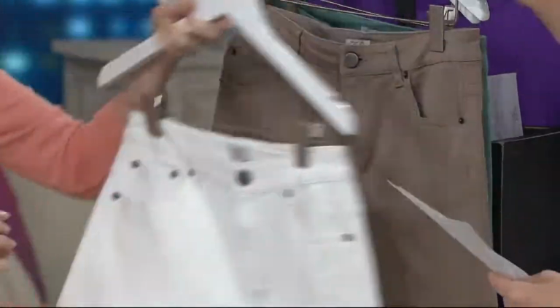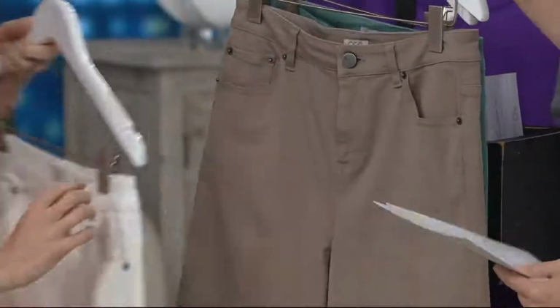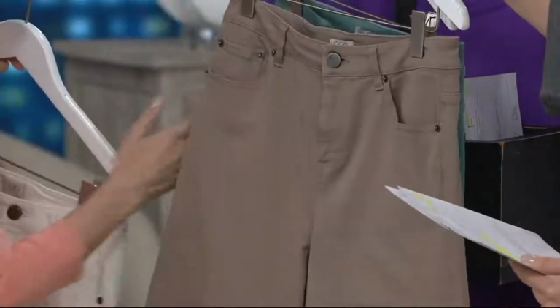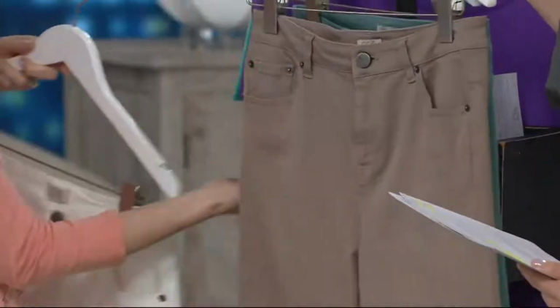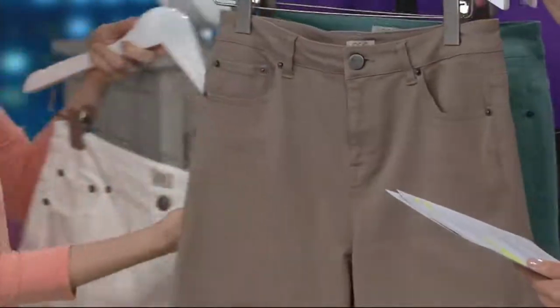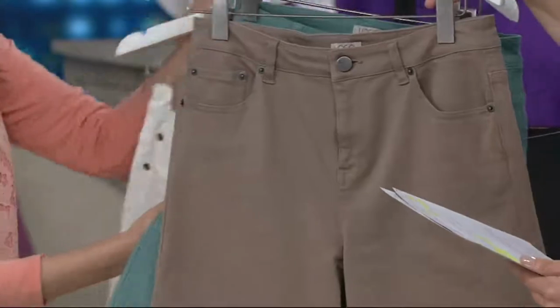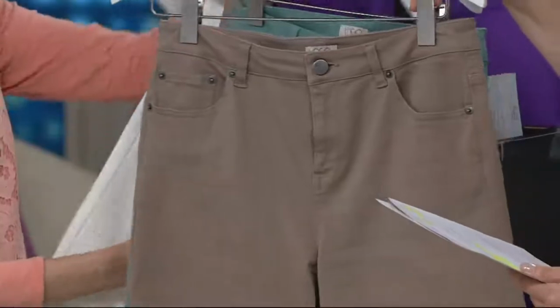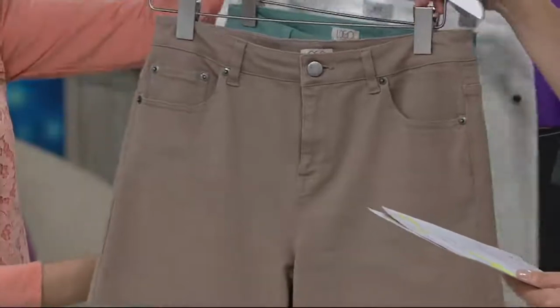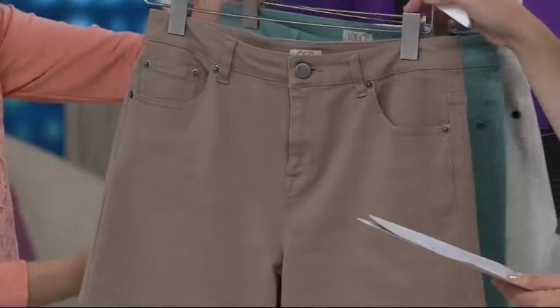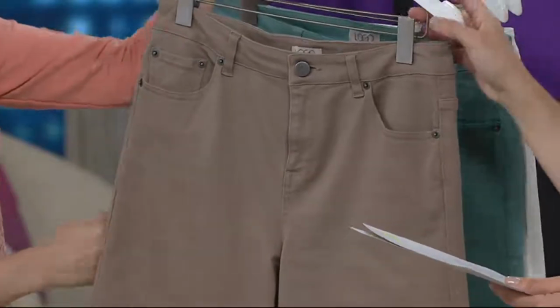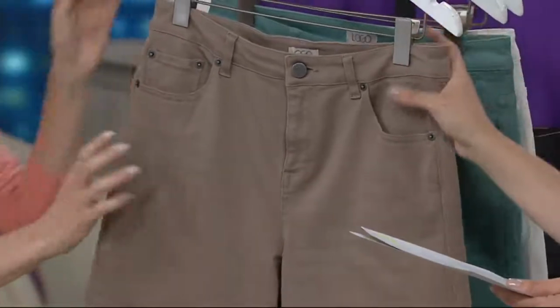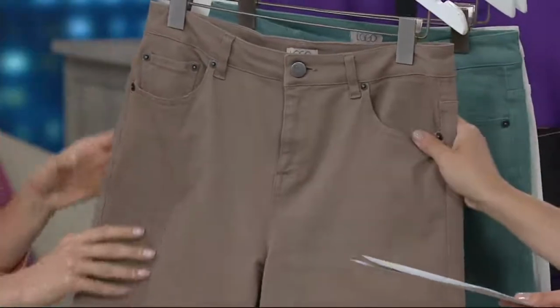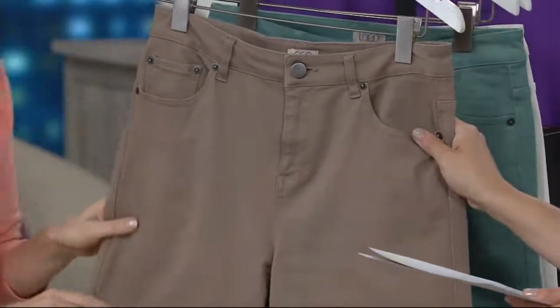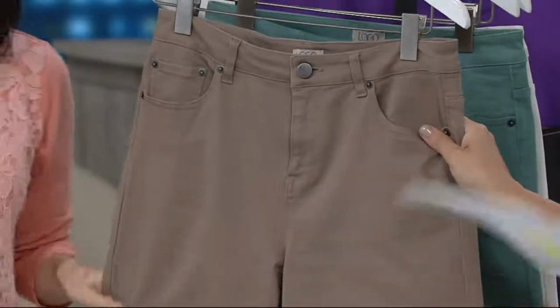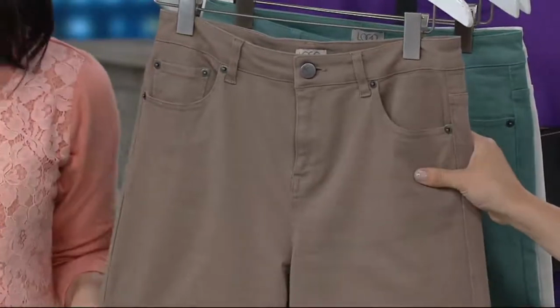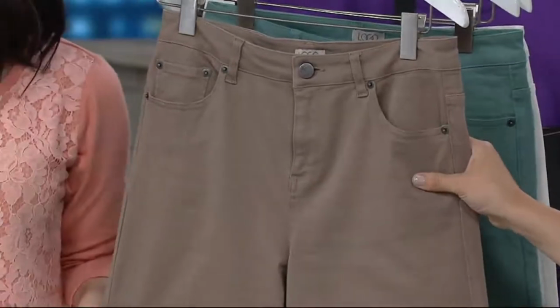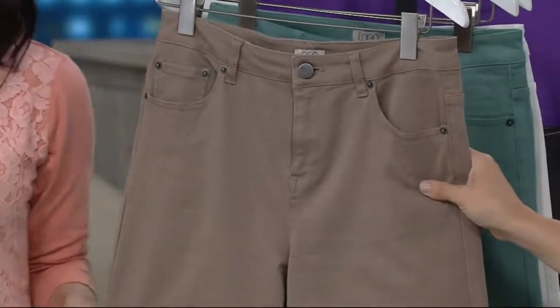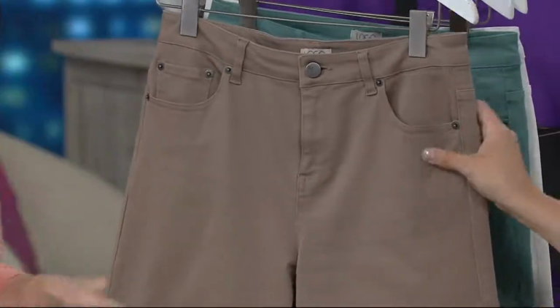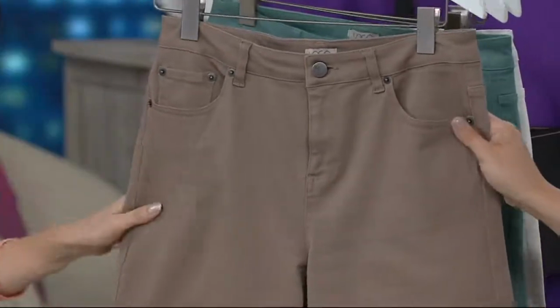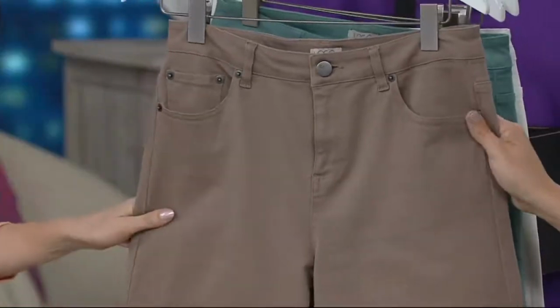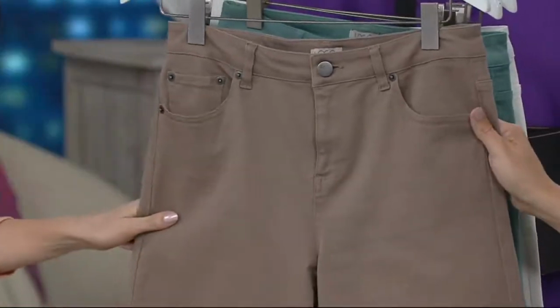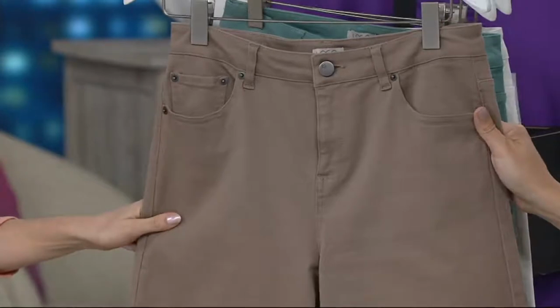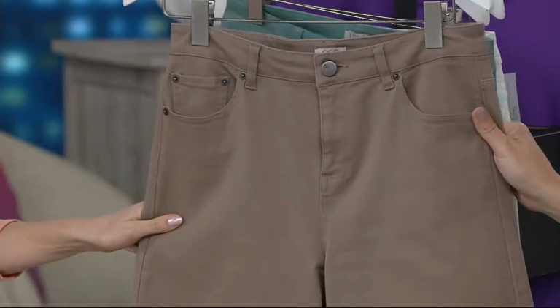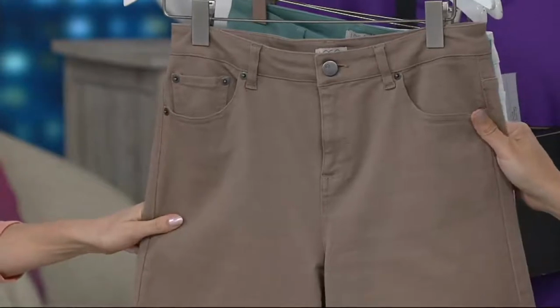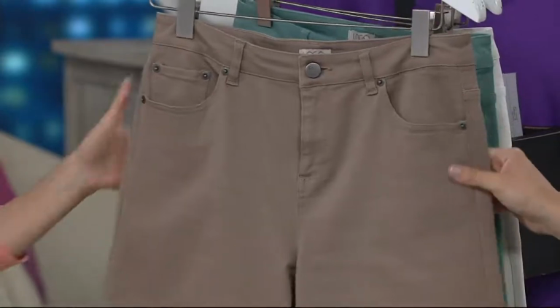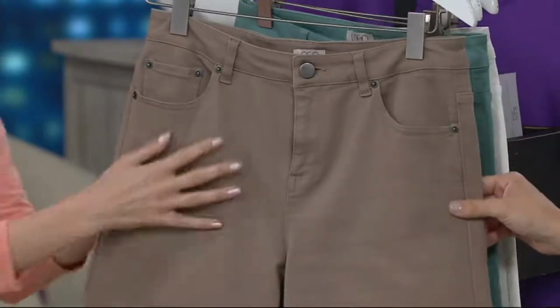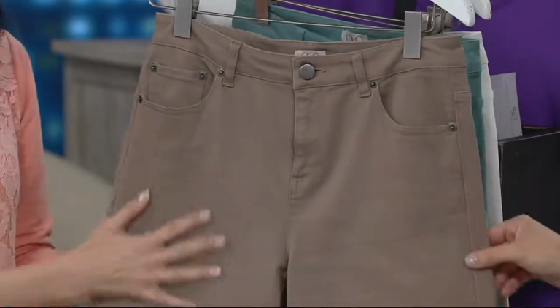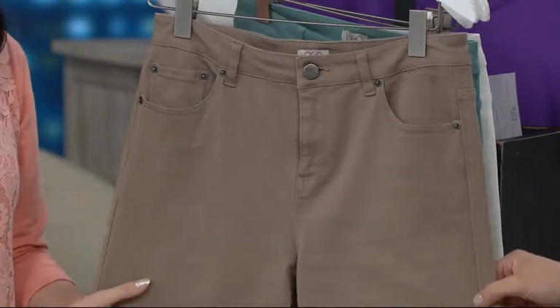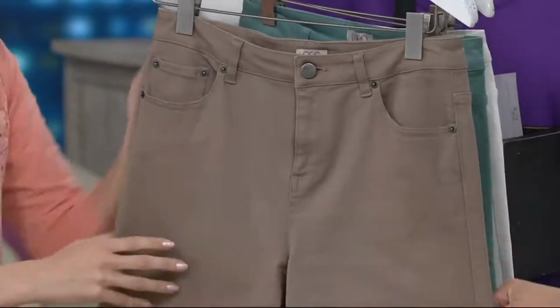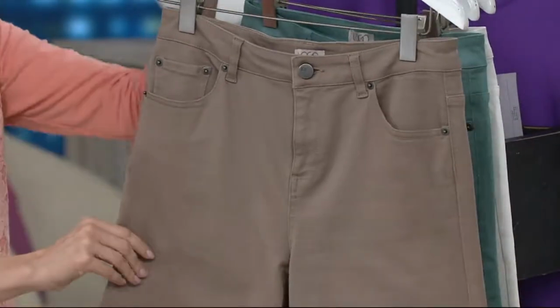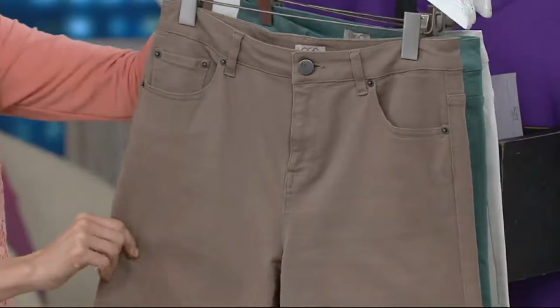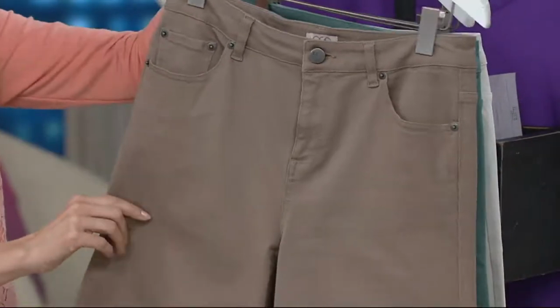And then this choice — this is the sable. We are sold out of the size two, but okay on the rest. And isn't that beautiful? That's like this warm cocoa hue. I love that too.